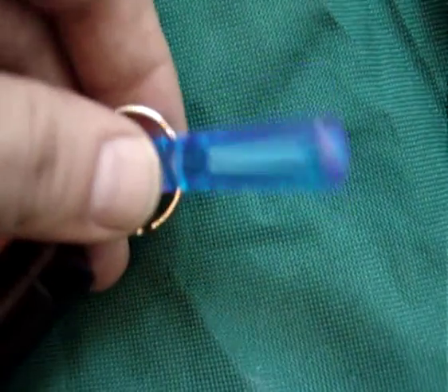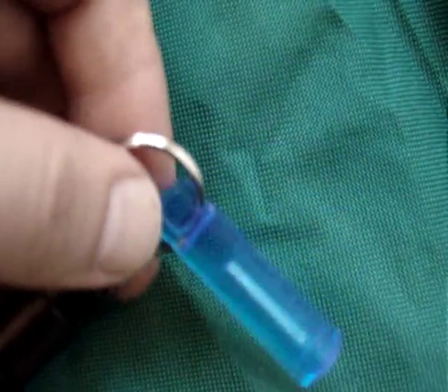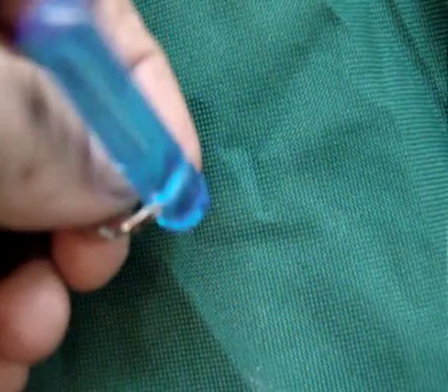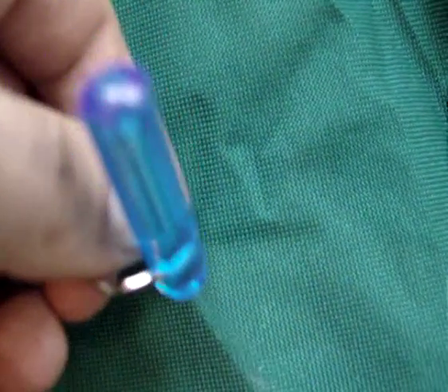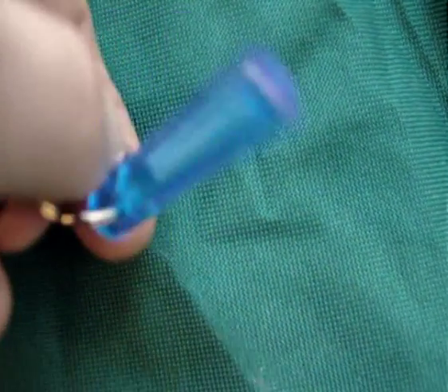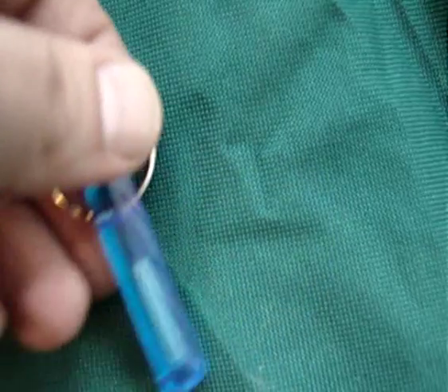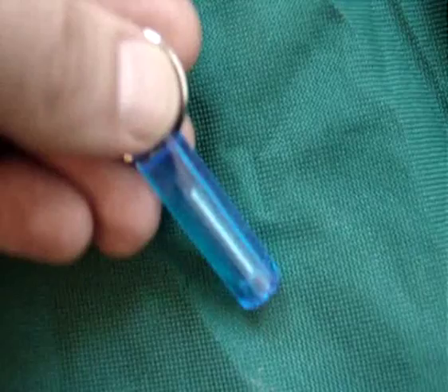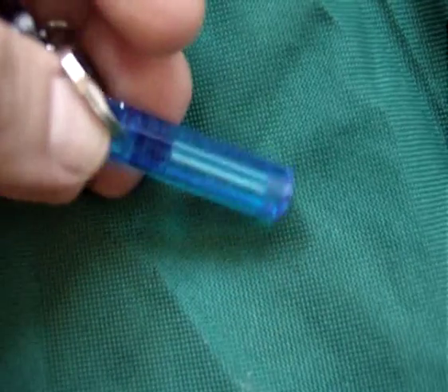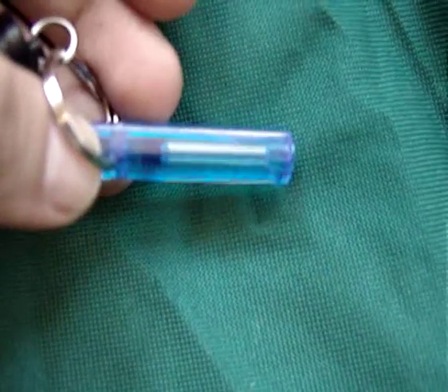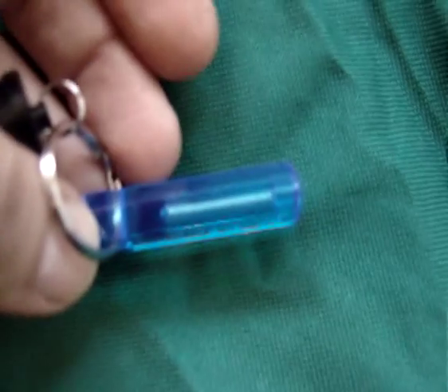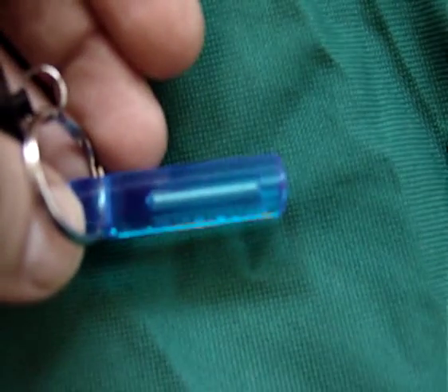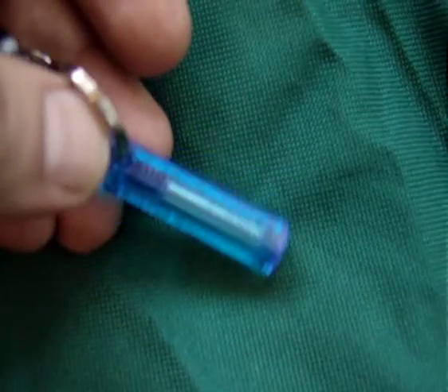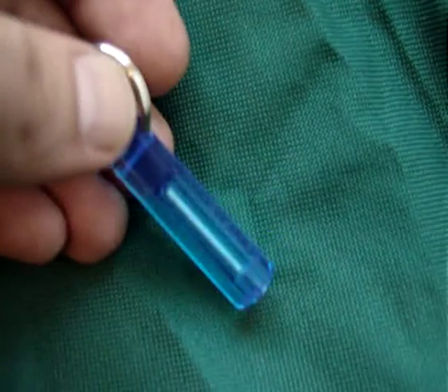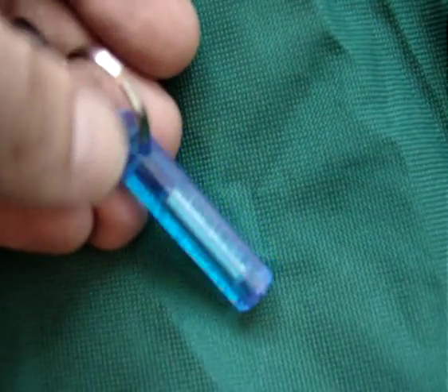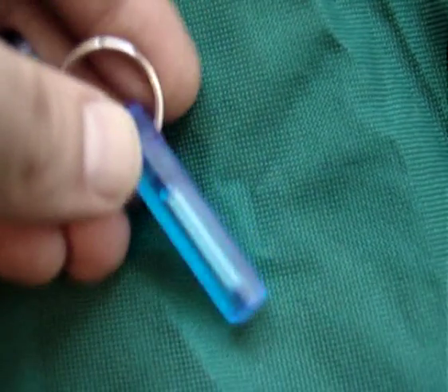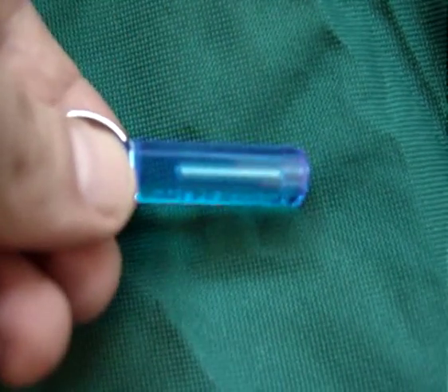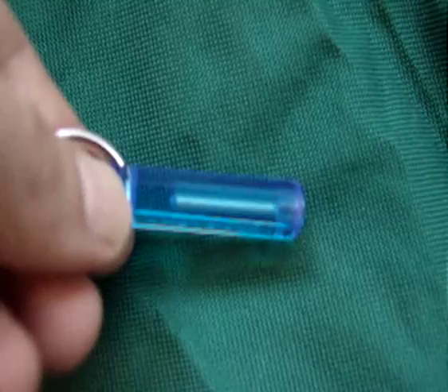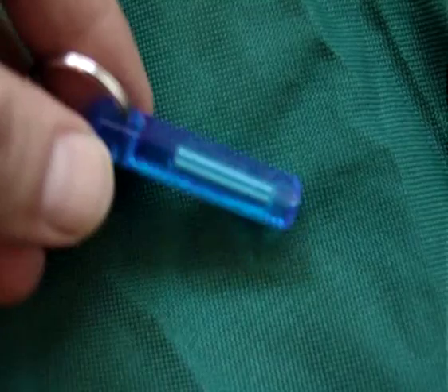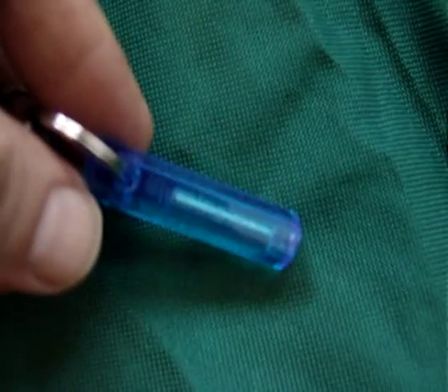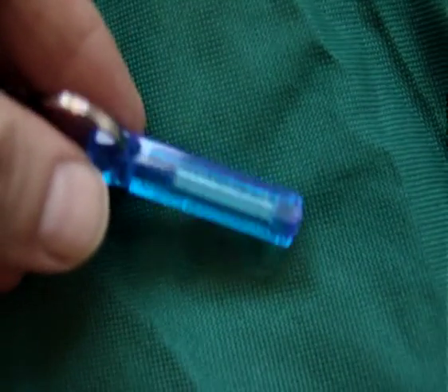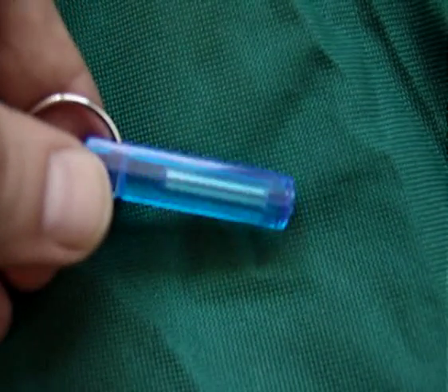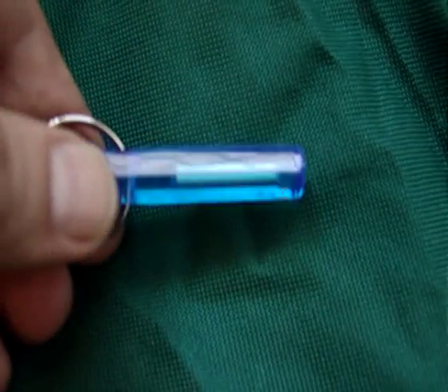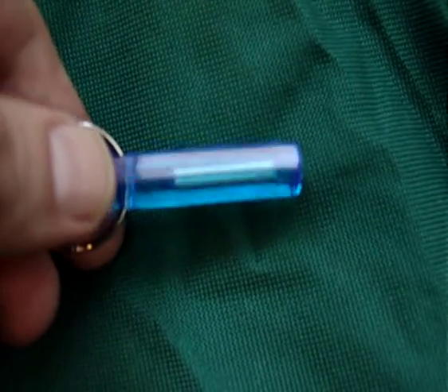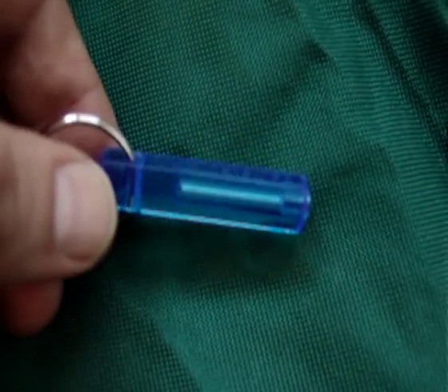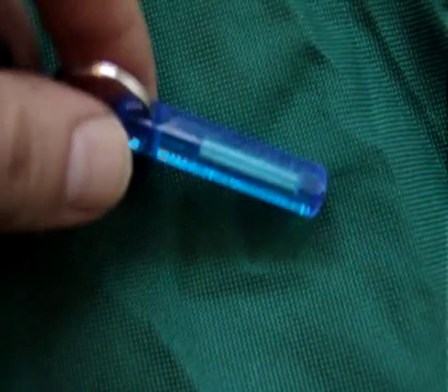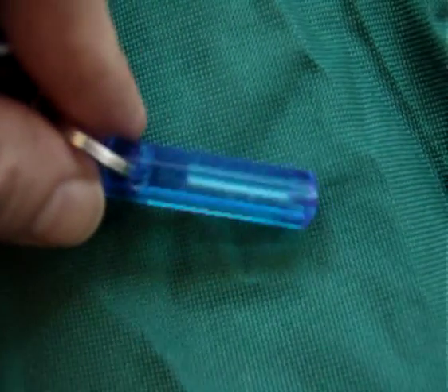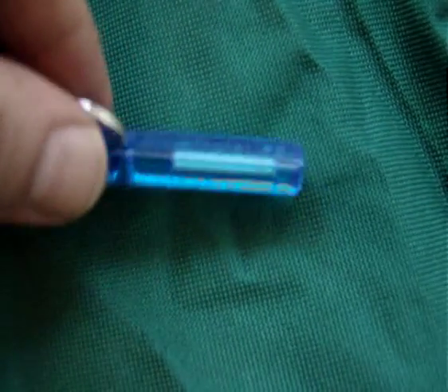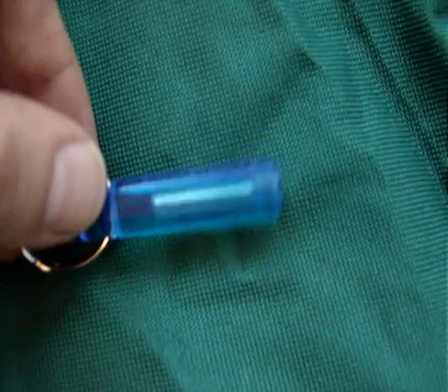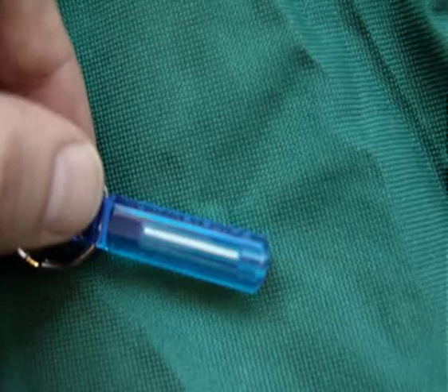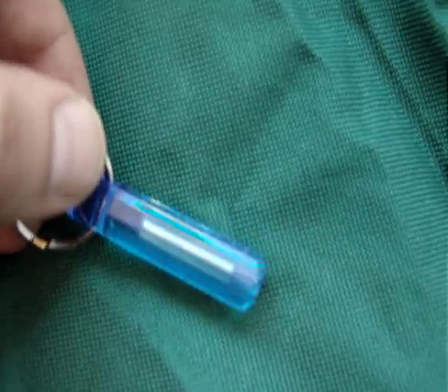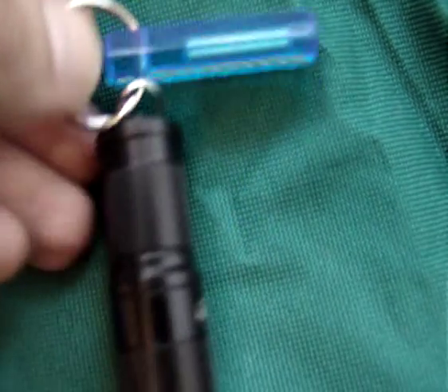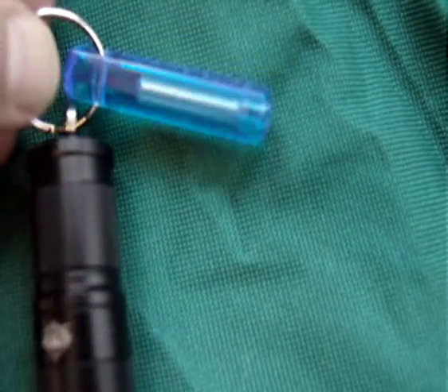So yeah, I just thought that was a handy little thing. And if you need to find stuff in the dark, it's very useful. So that's the night glow ring, and this is All Outdoor One signing out. Take care.